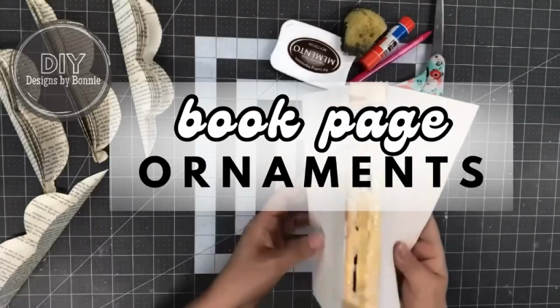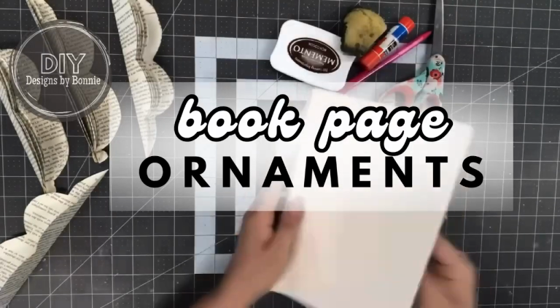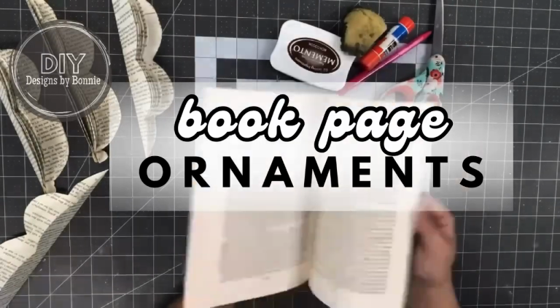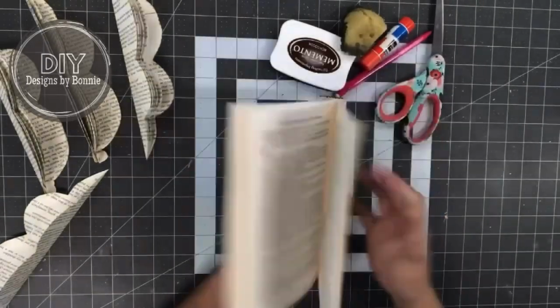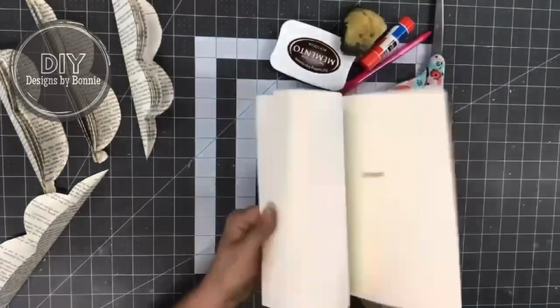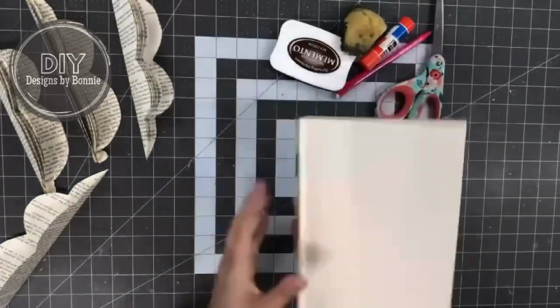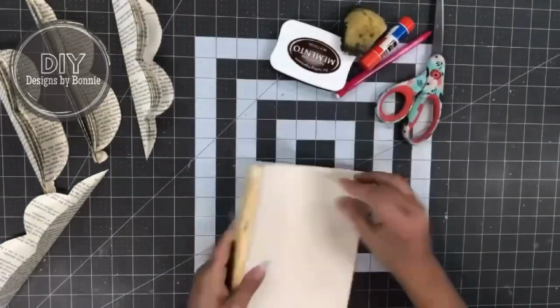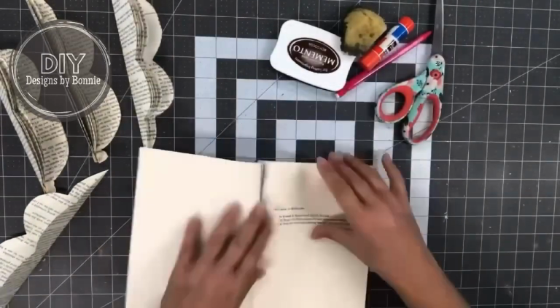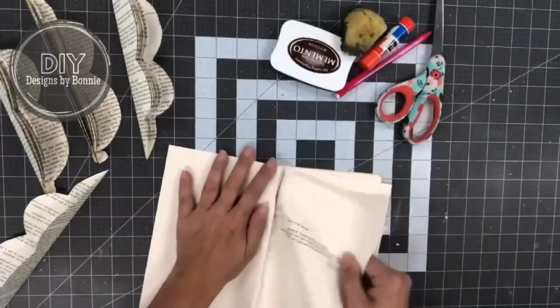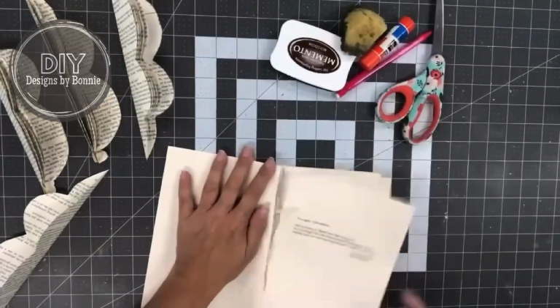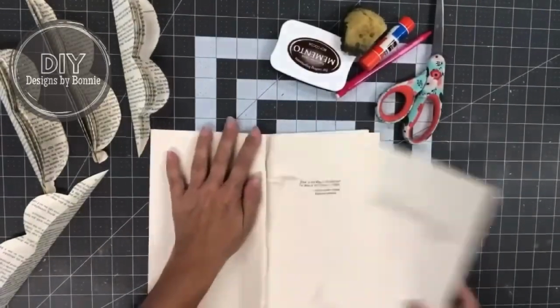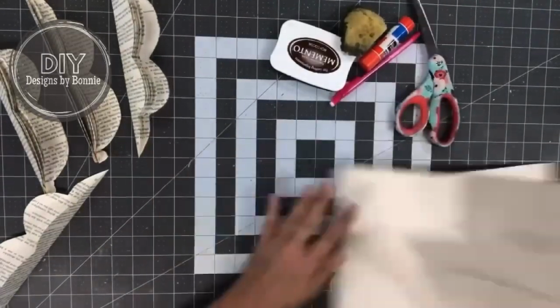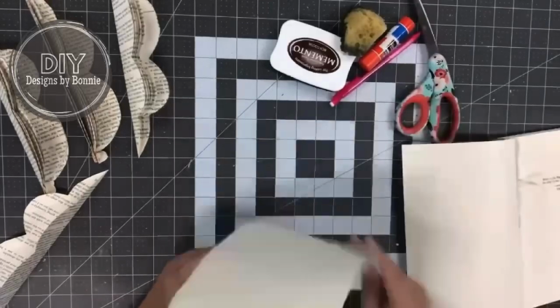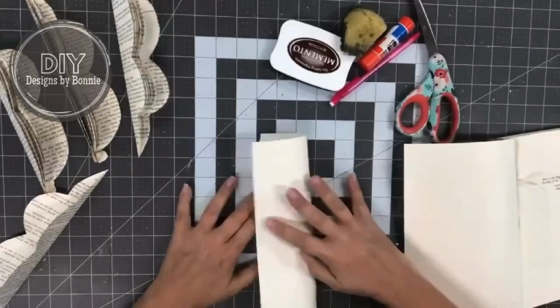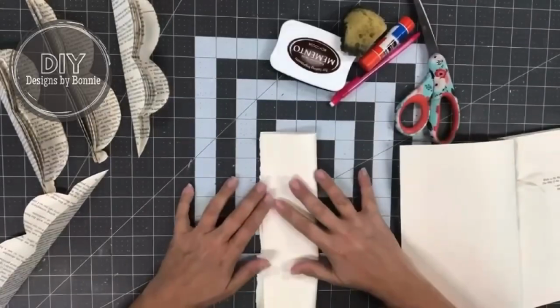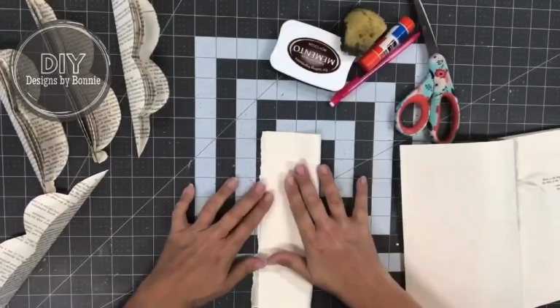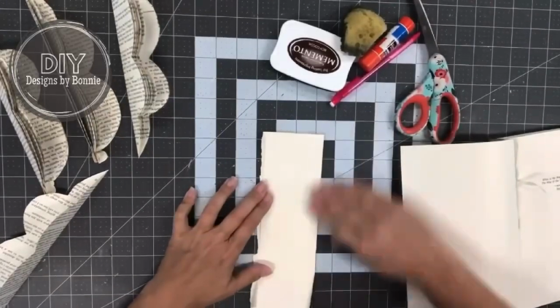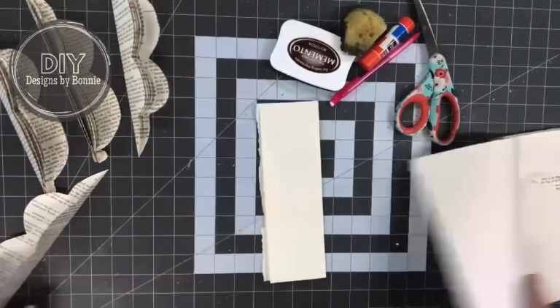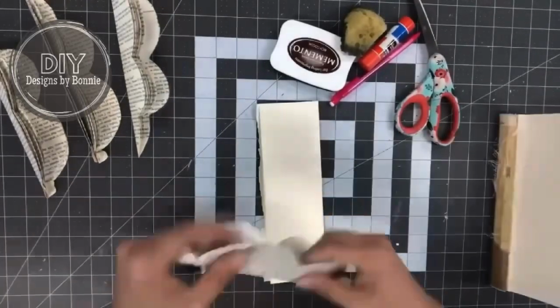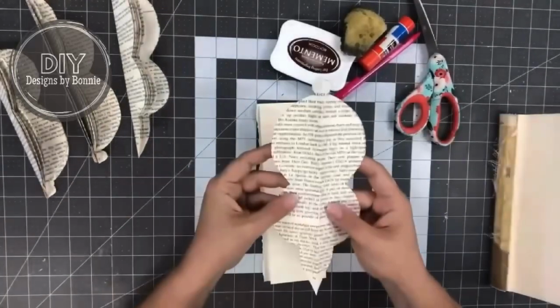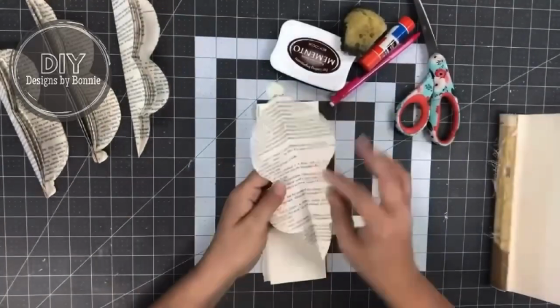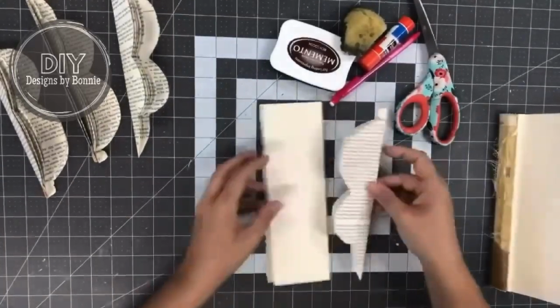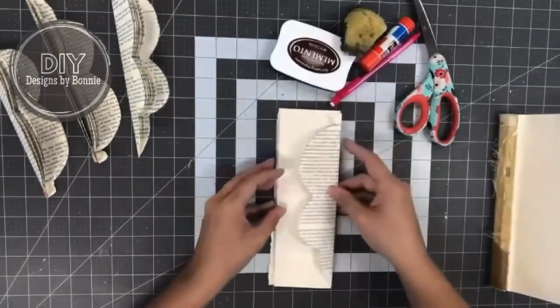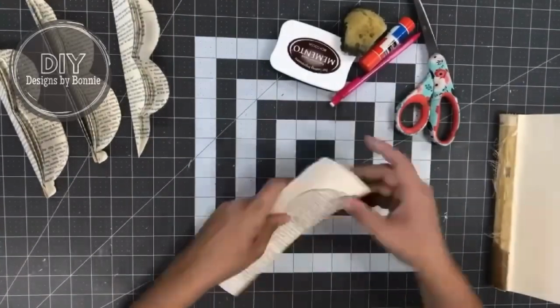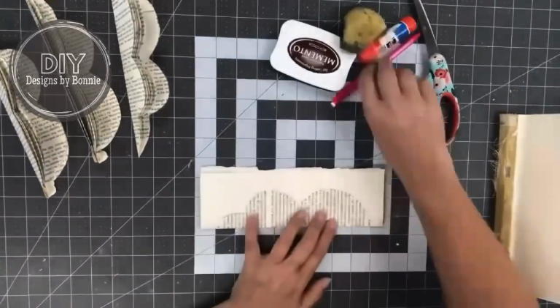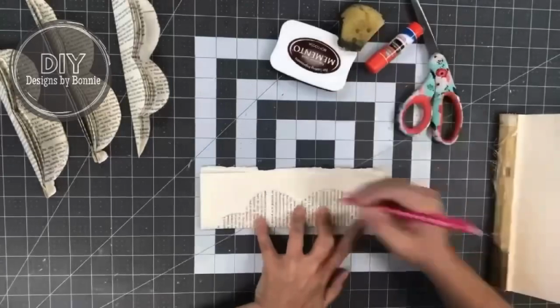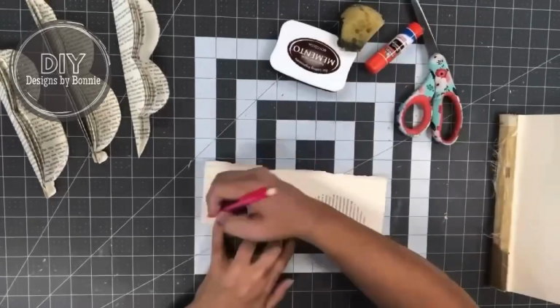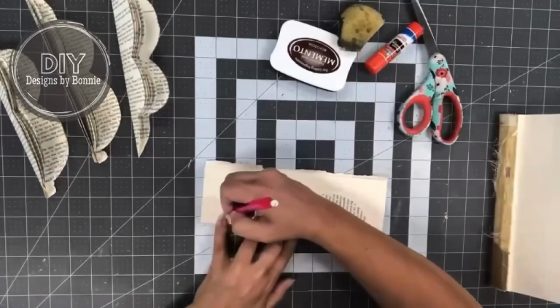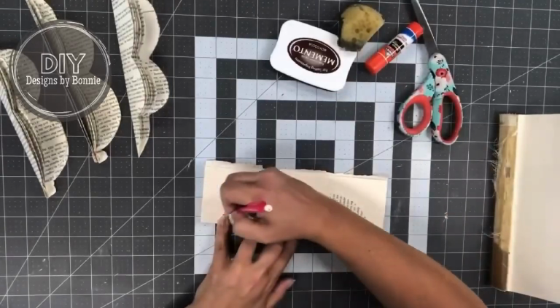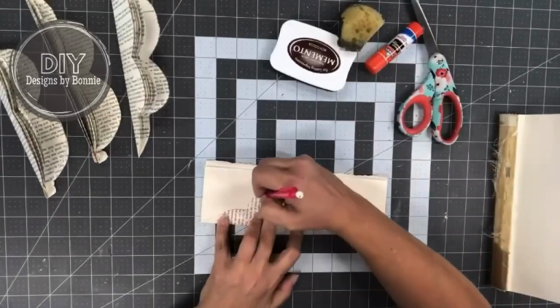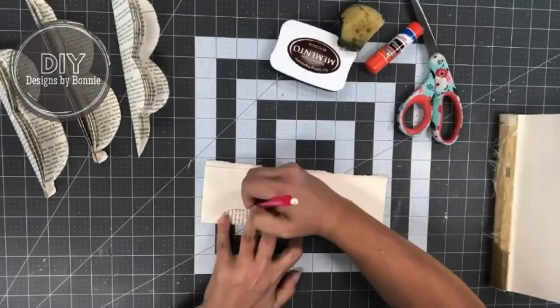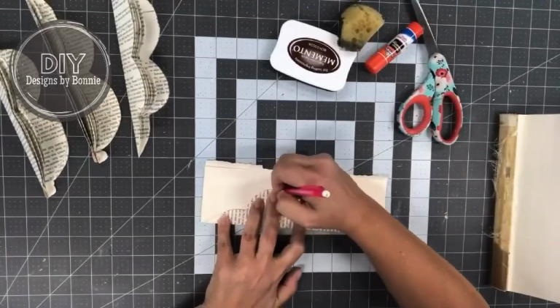Hi Crafty Friends! I want to show you a super easy idea with old books. Don't worry, these aren't like first editions of anything, but we're going to make accordion ornaments out of these.